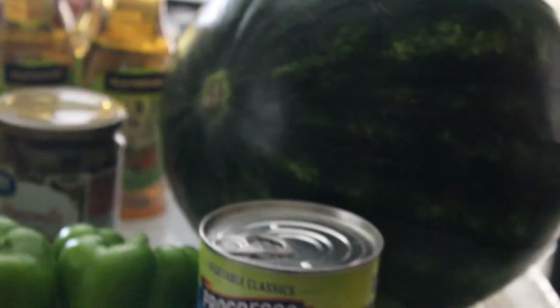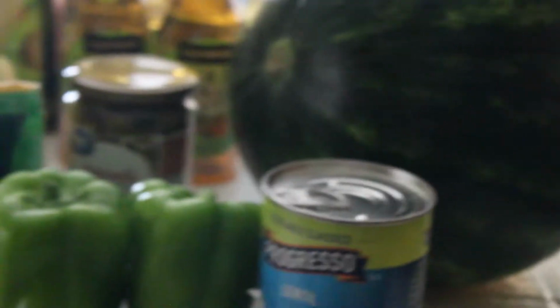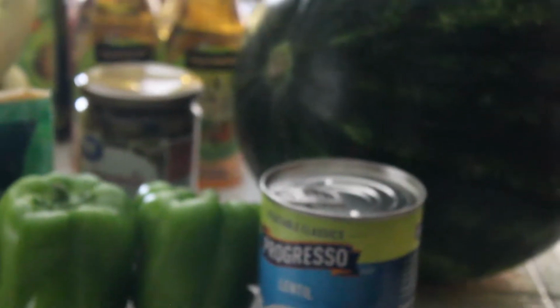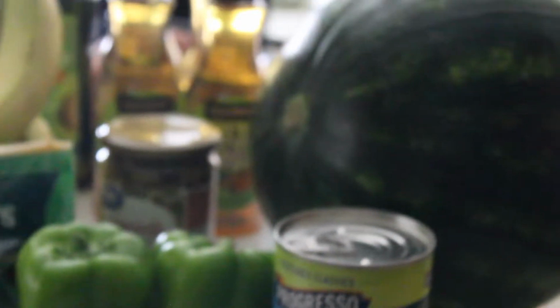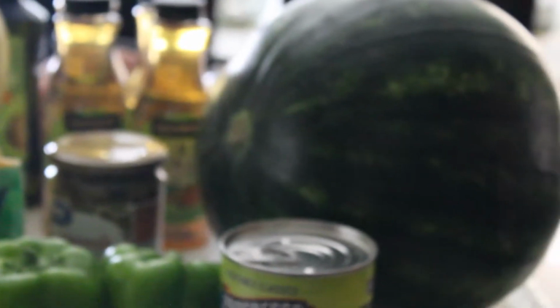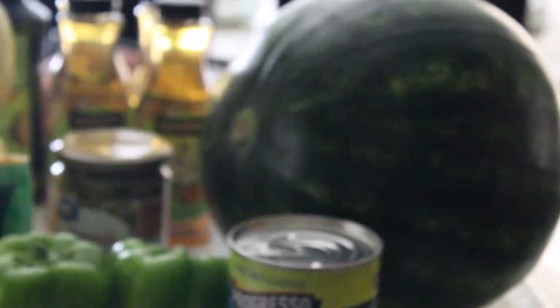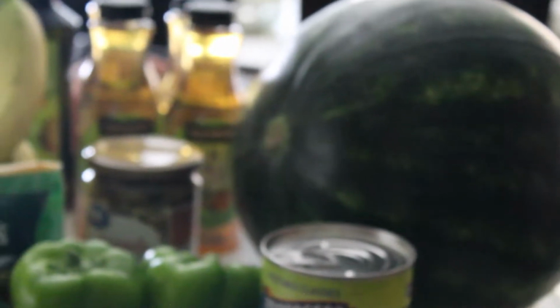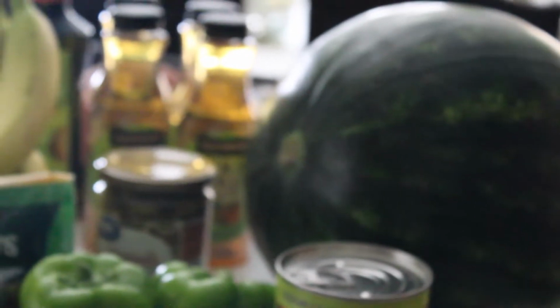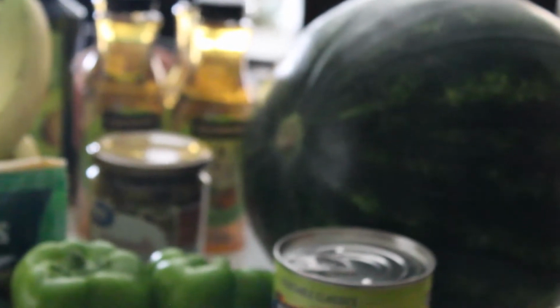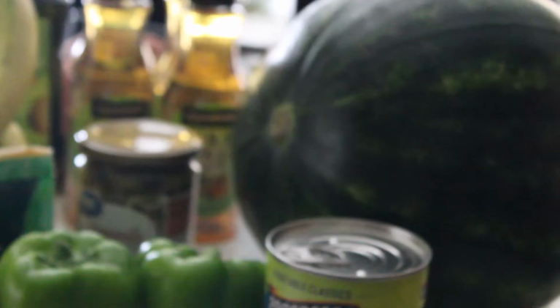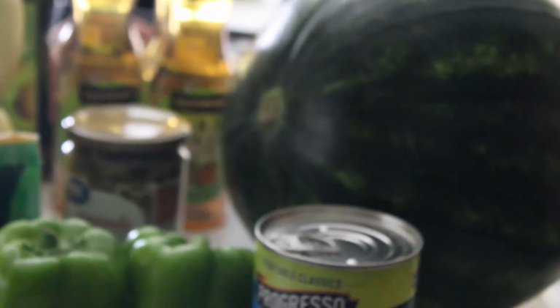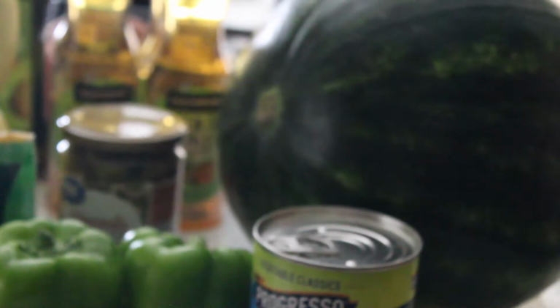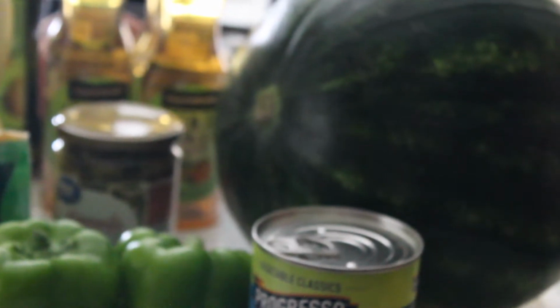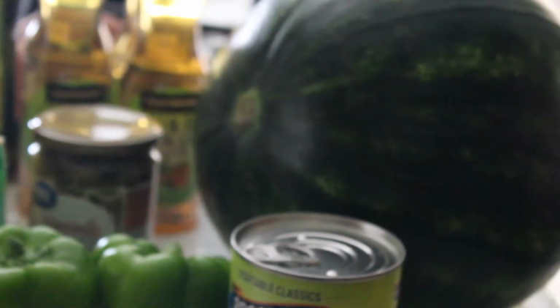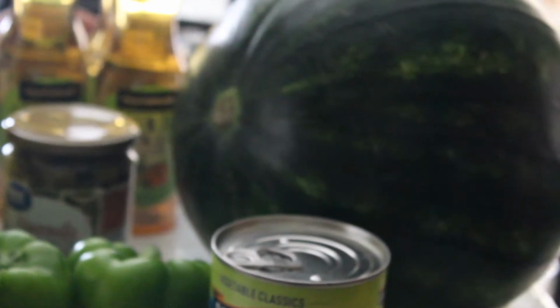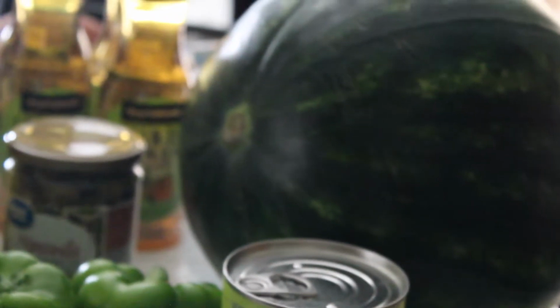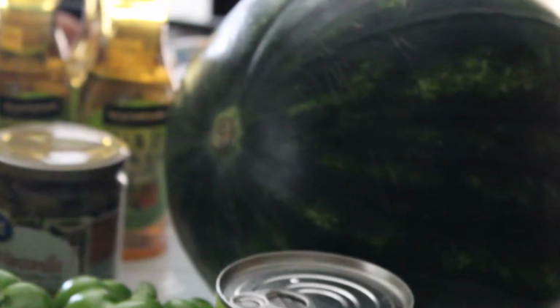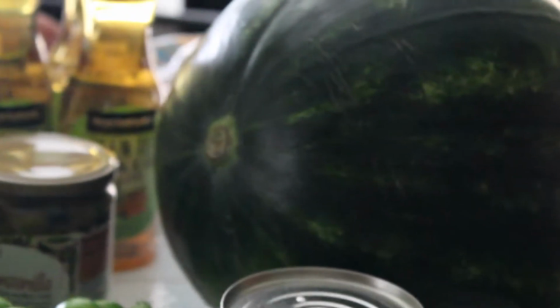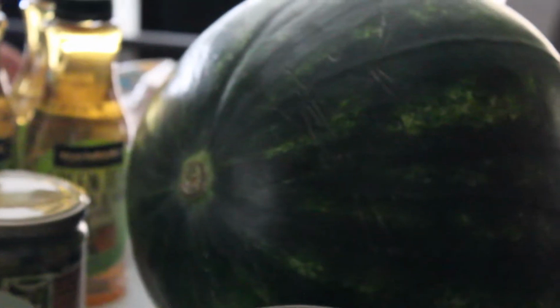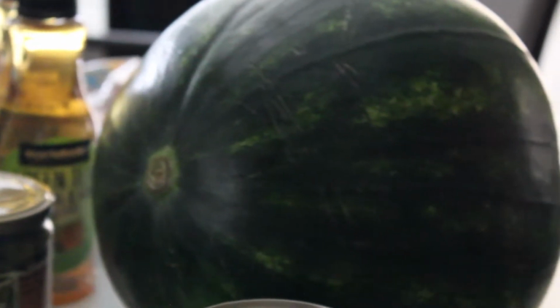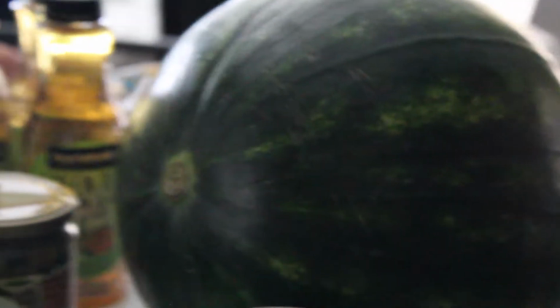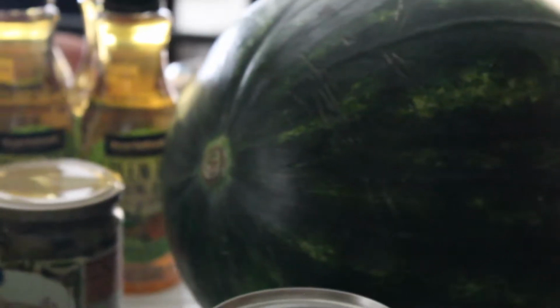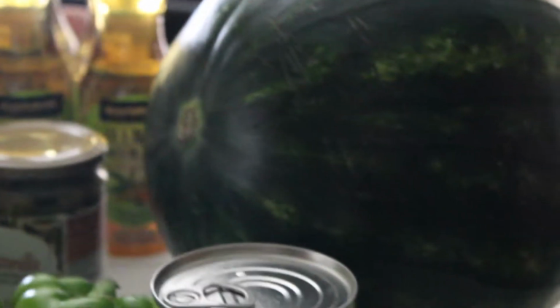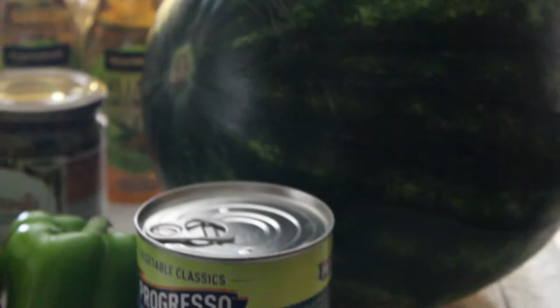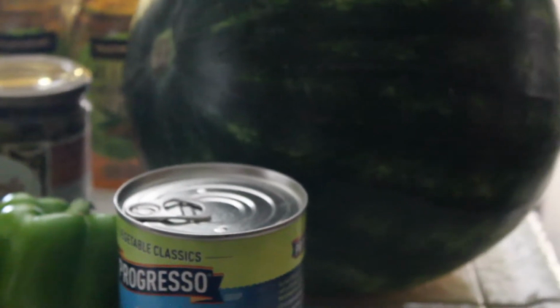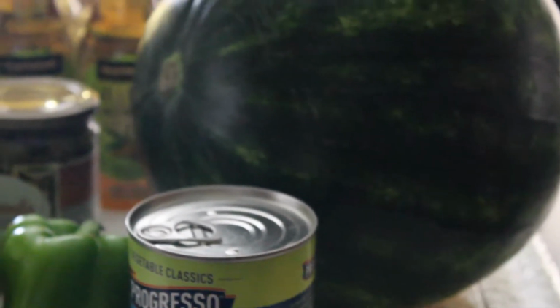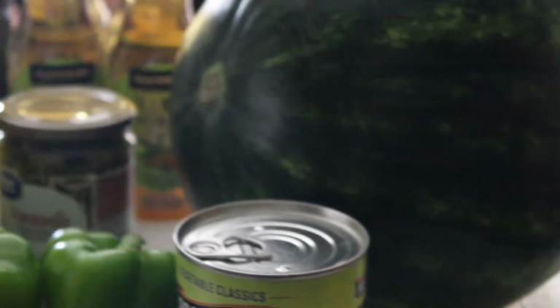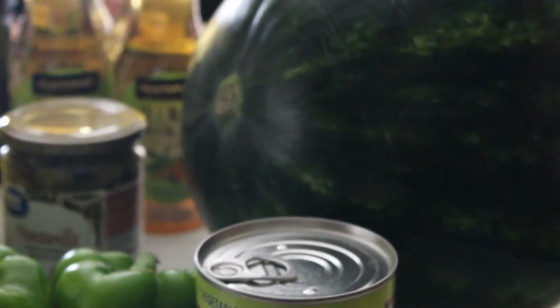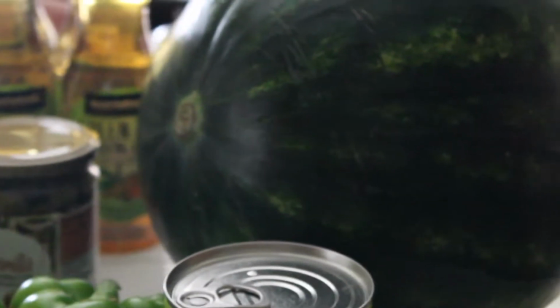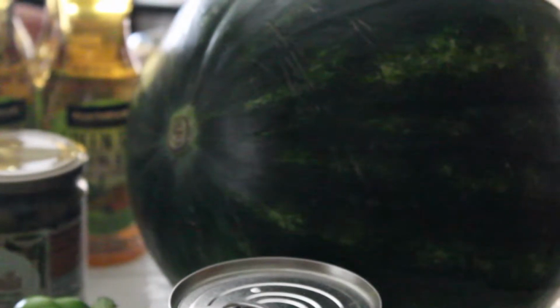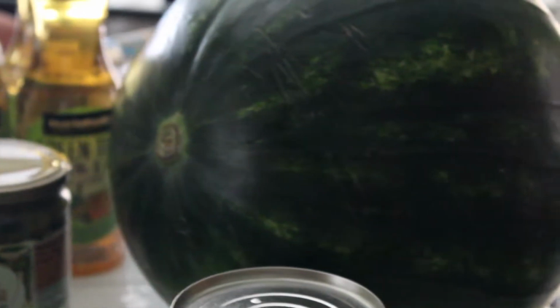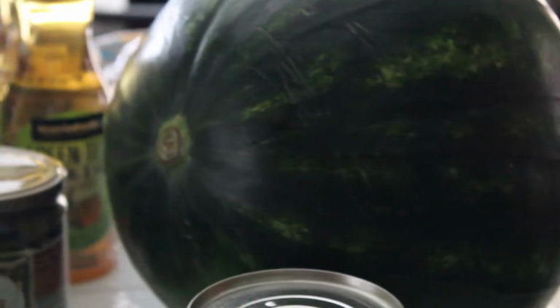Had to get some more of that because we go through watermelon like I don't know what, and I'm the one that eats the majority of it because I'm always eating fruit practically every single day.